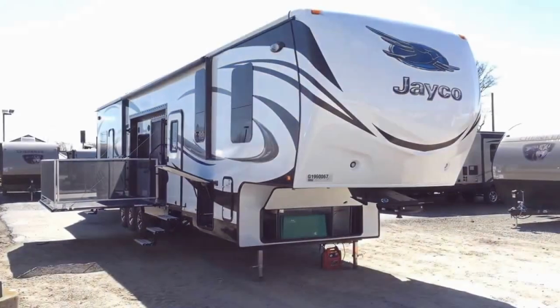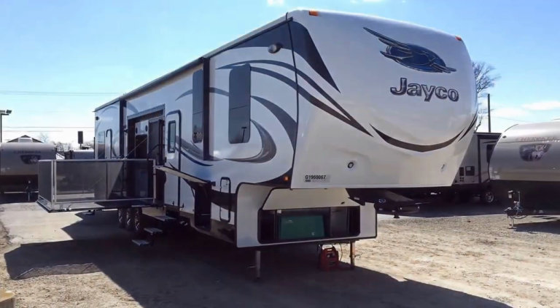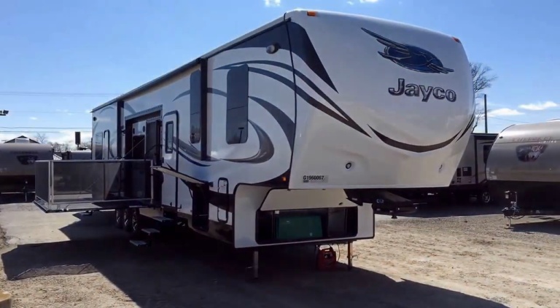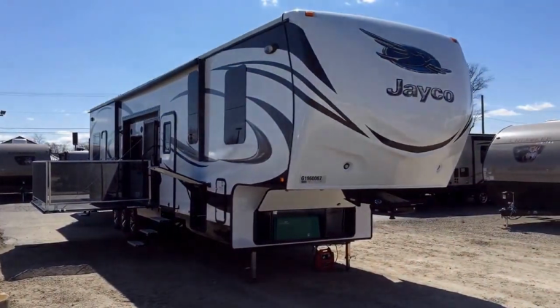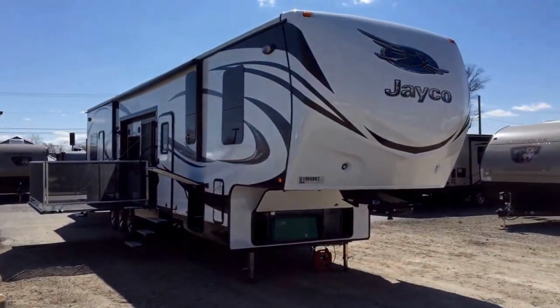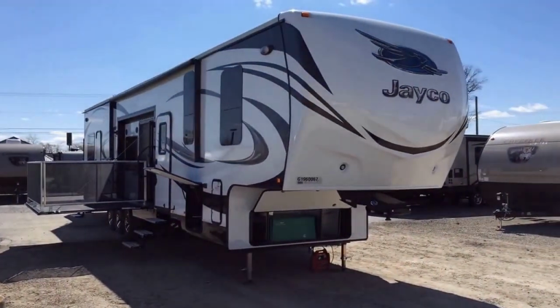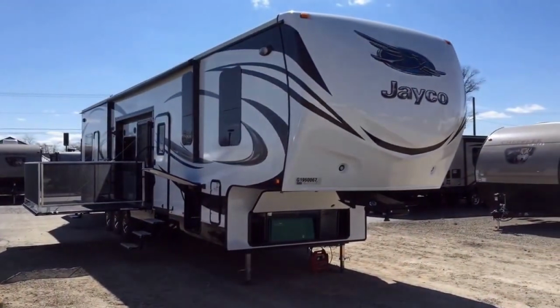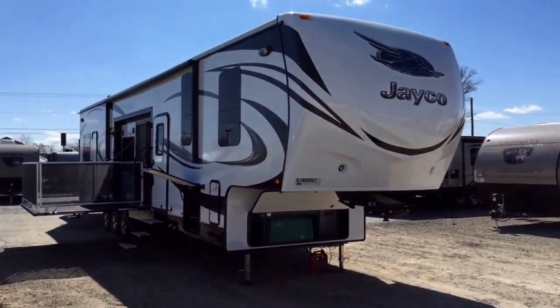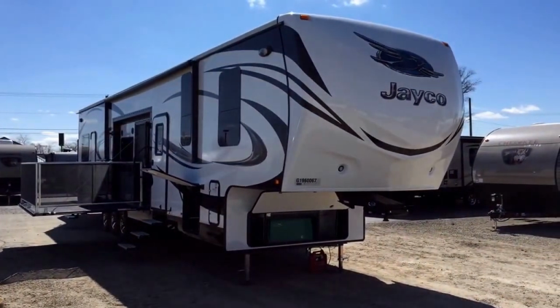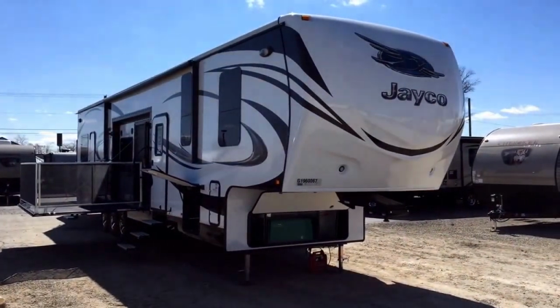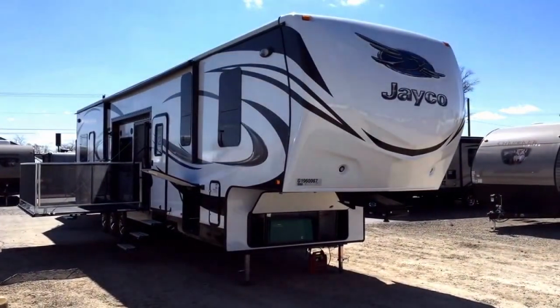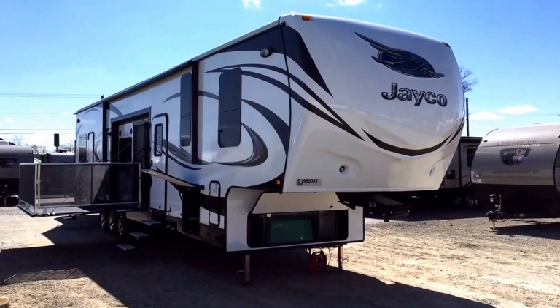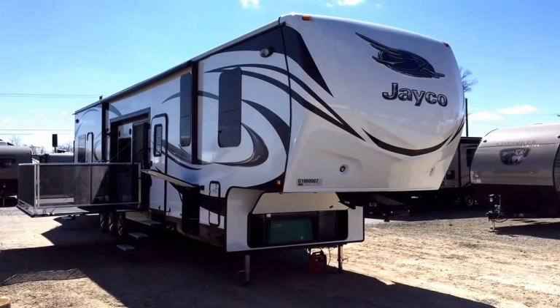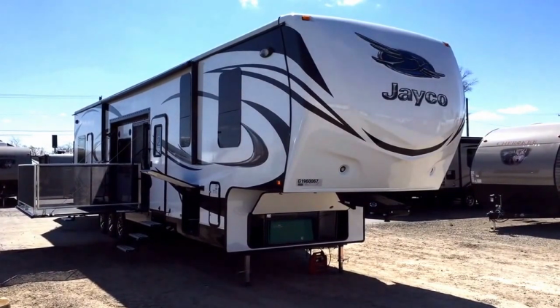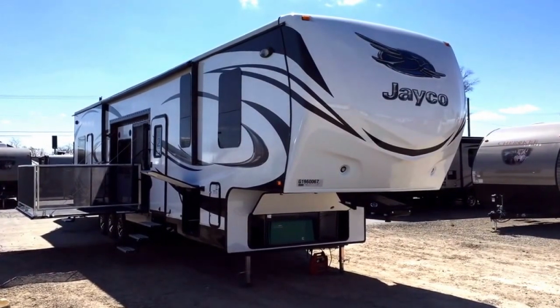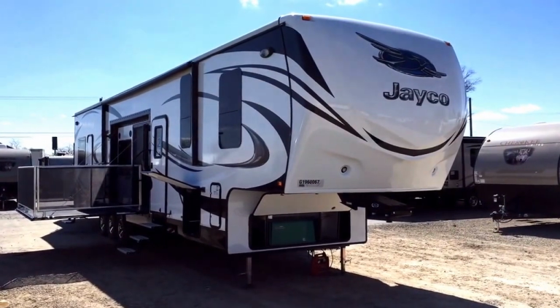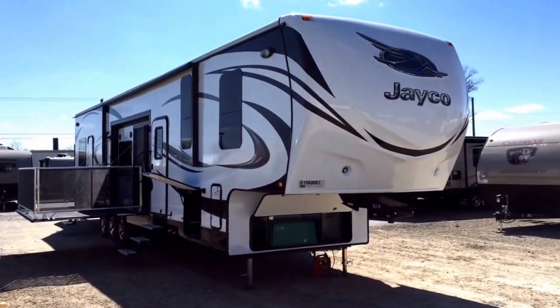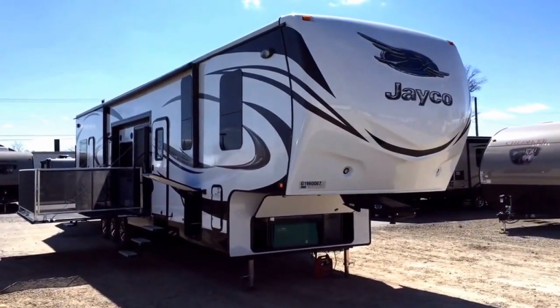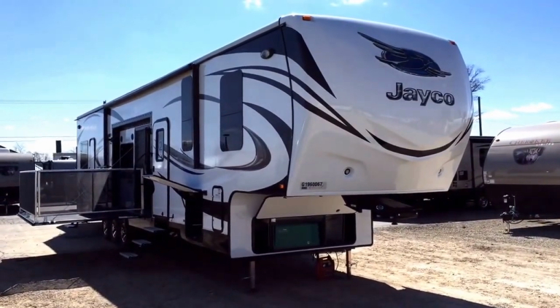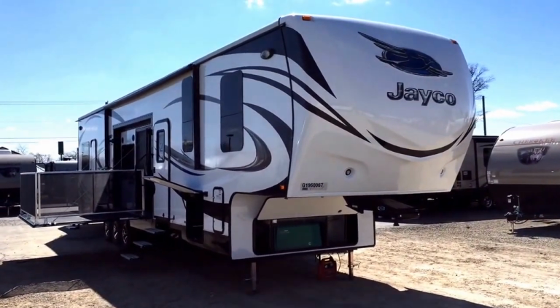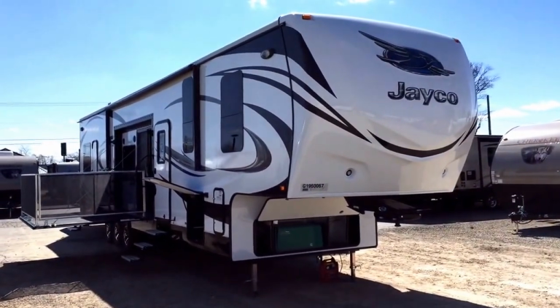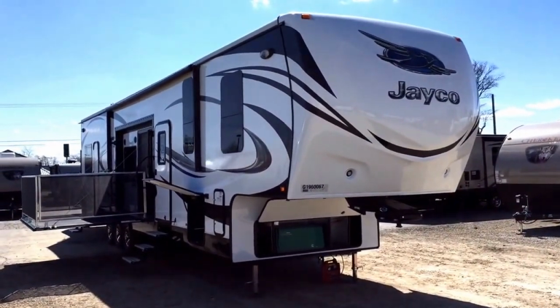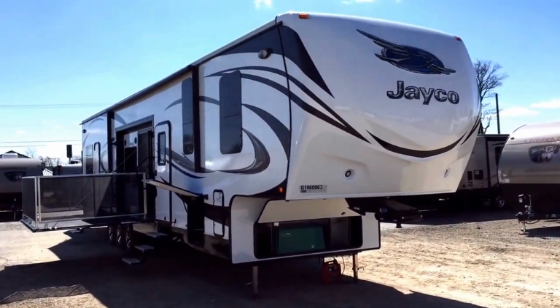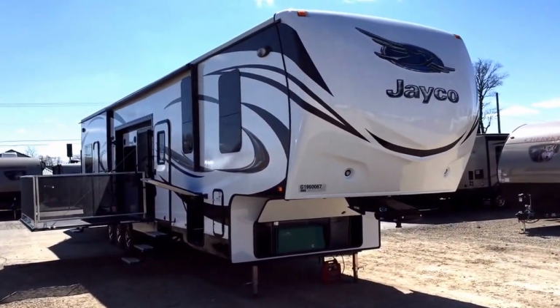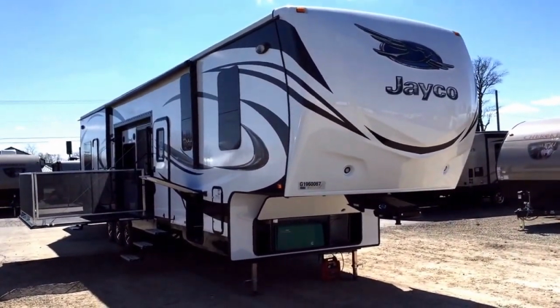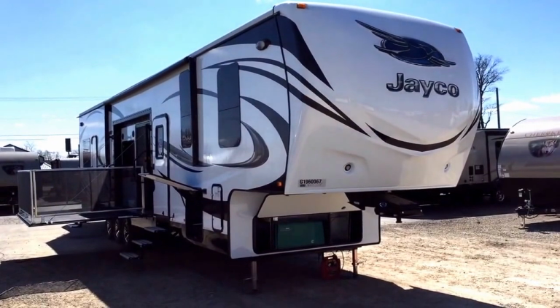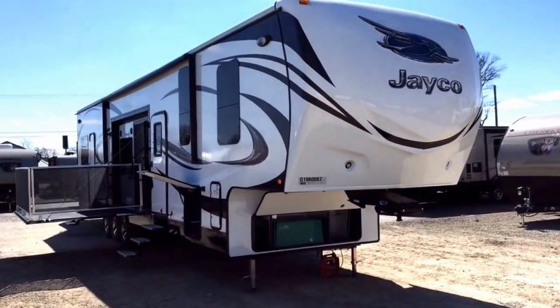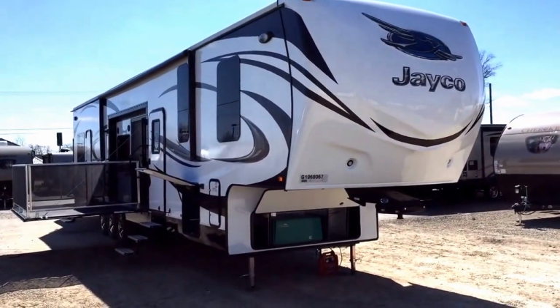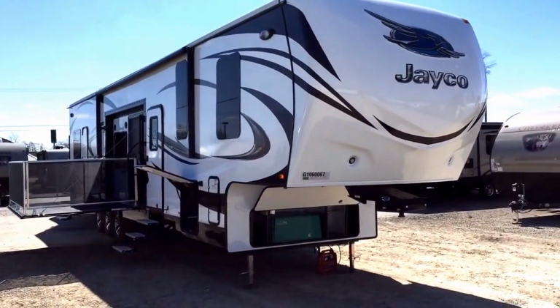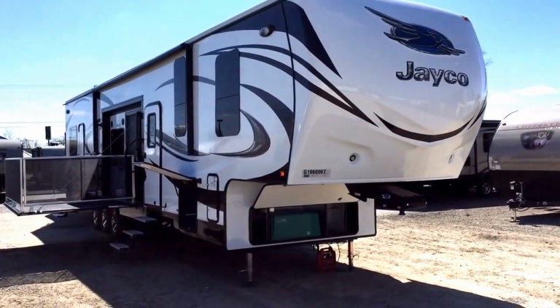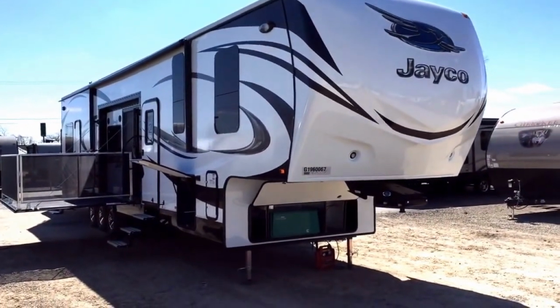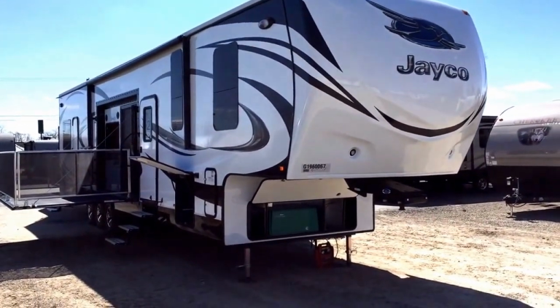Jayco Seismic 400W here, Halo RV of Coldwater, Michigan. 15,250 pounds of pure unbridled awesomeness, brother. You're buying the whole seat, but you only need the edge — kind of fun, you know.